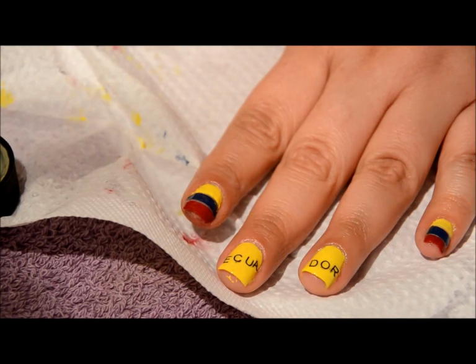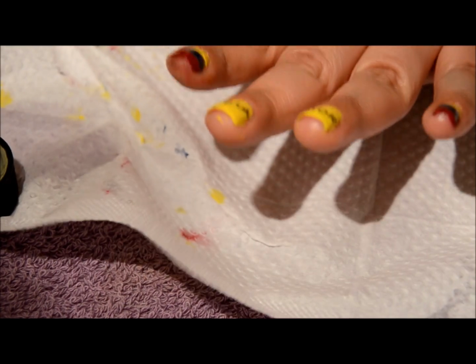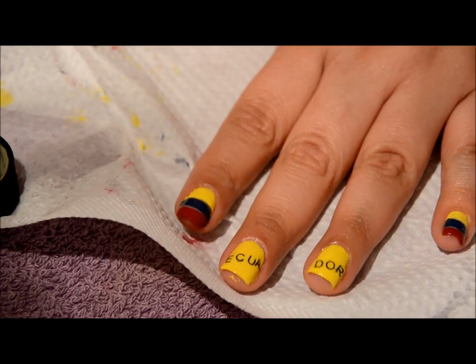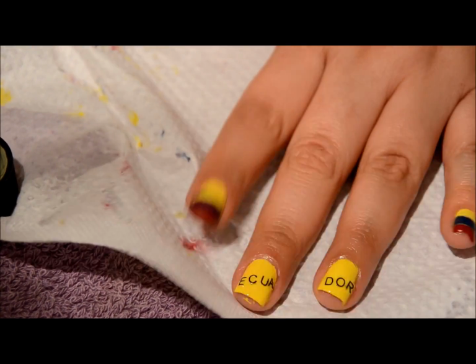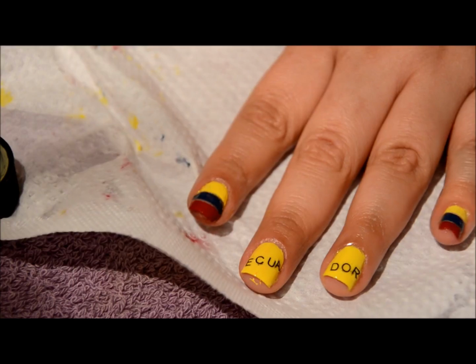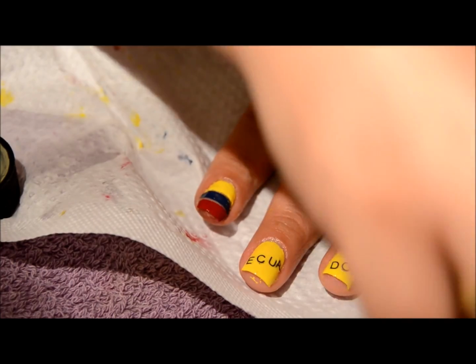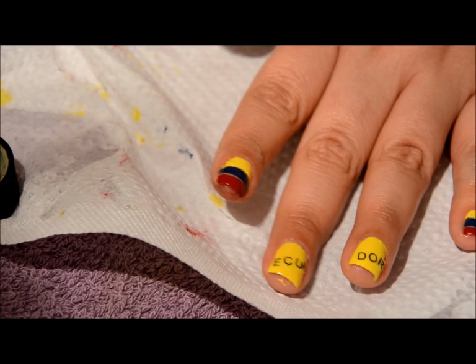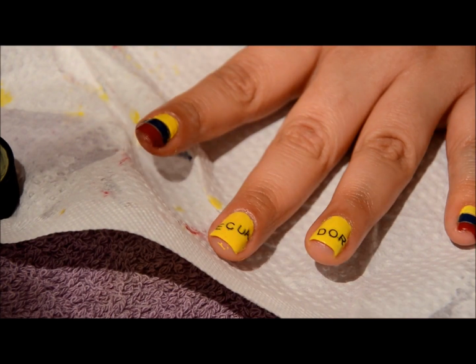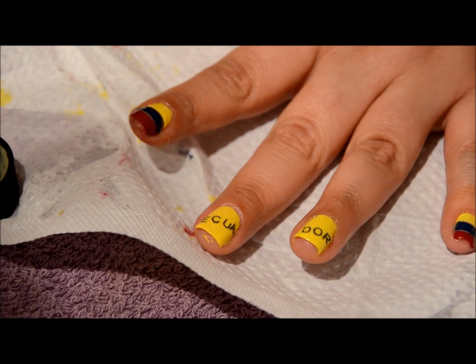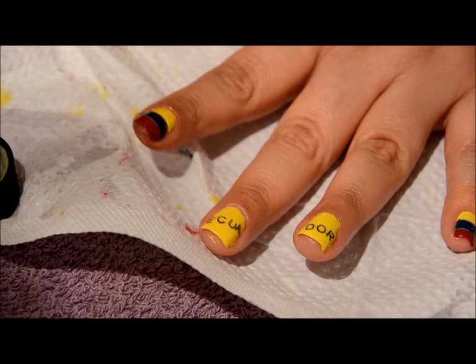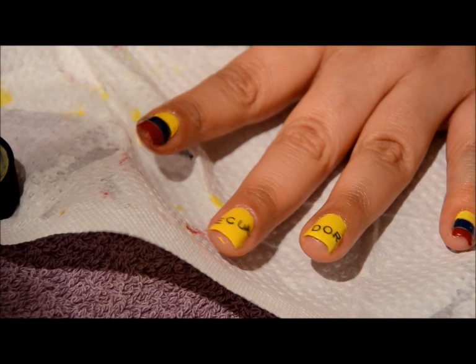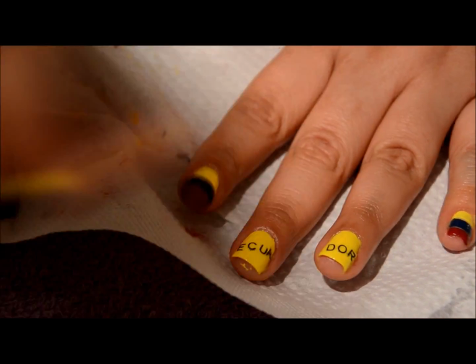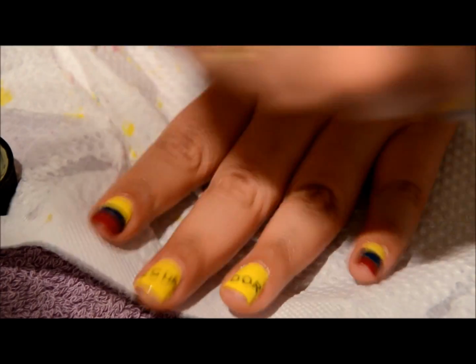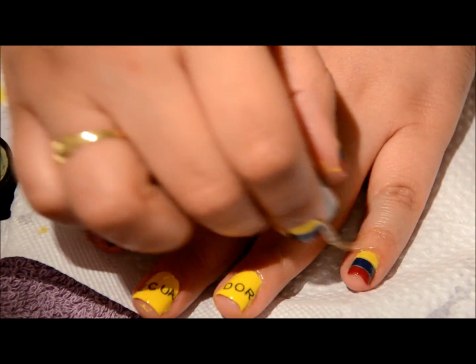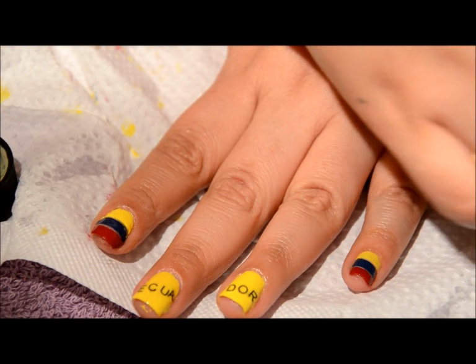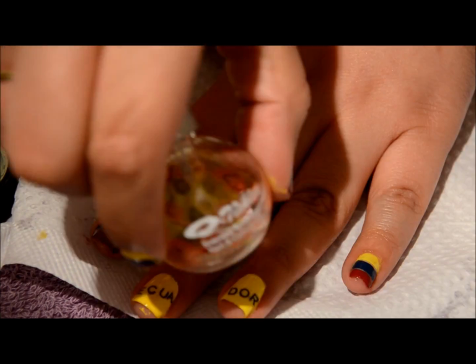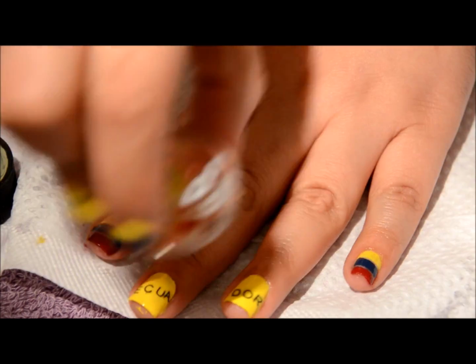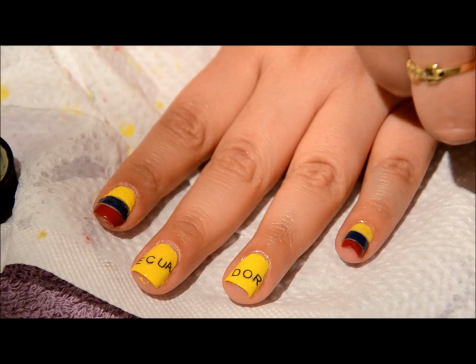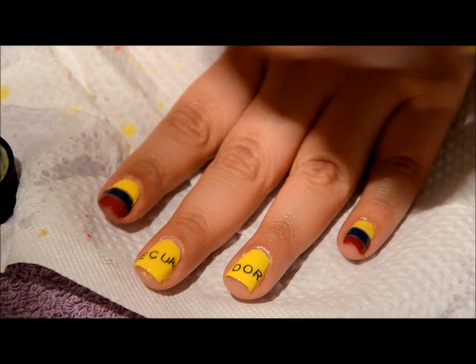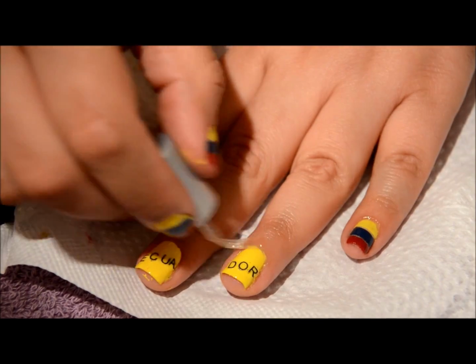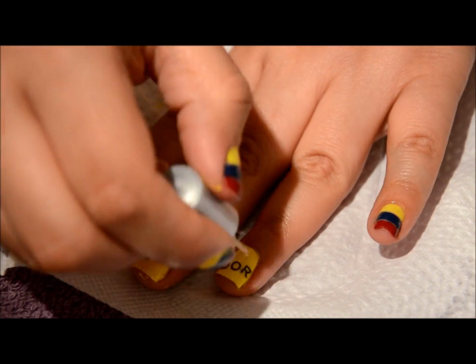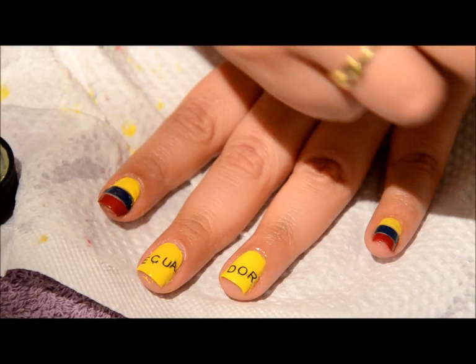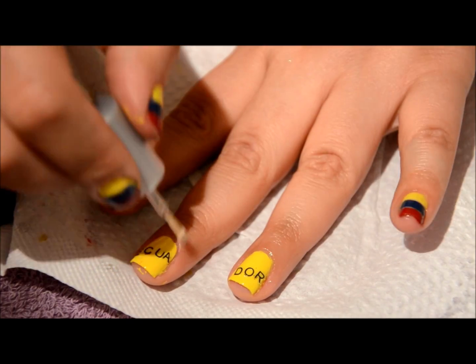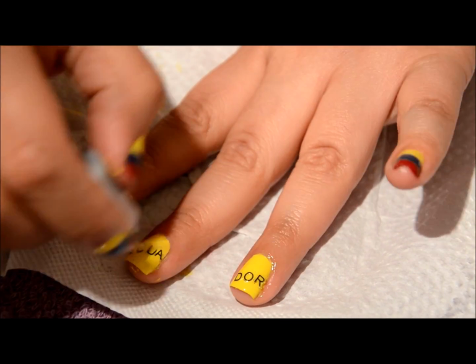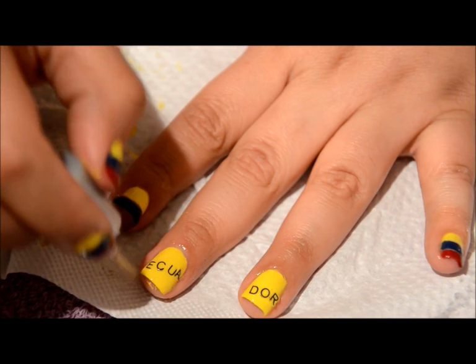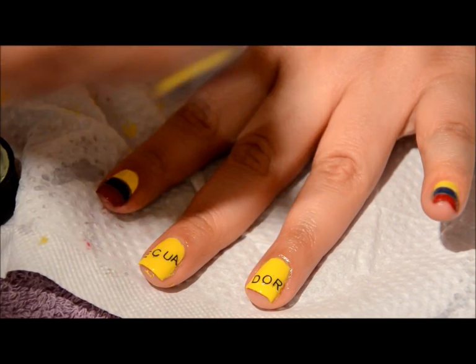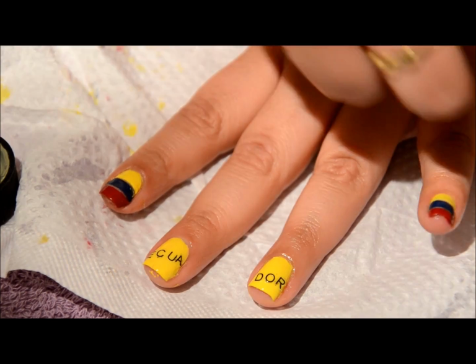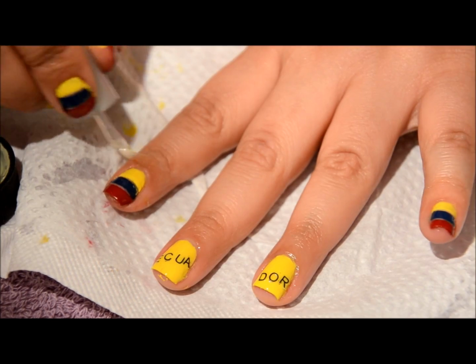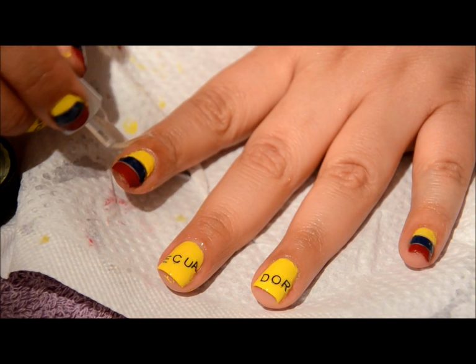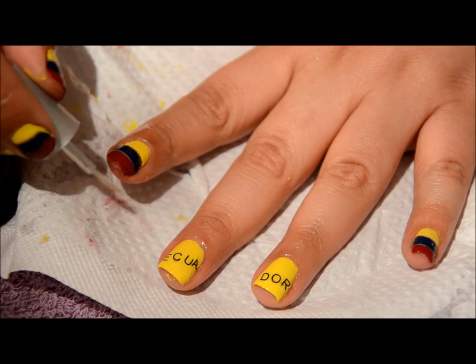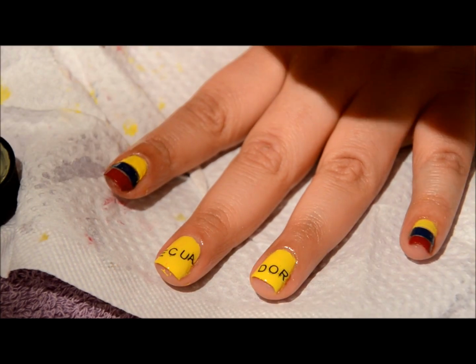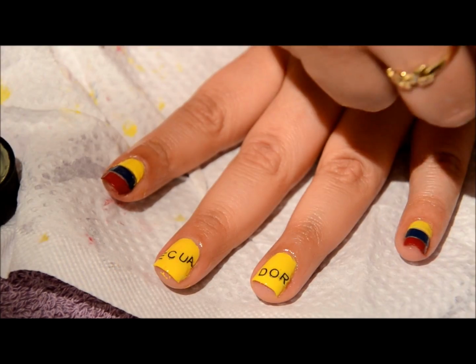Now I'm going to be applying my cuticle oil — of course it's my watermelon cuticle oil. I'm going to be using that a lot because all the cleaning up with the acetone really dries out my cuticles.